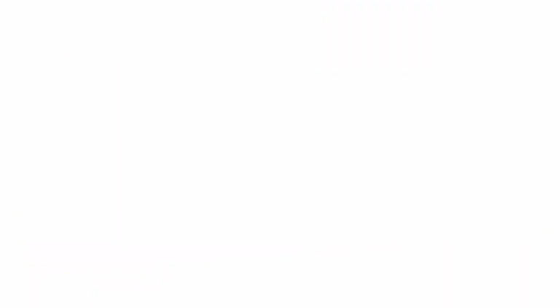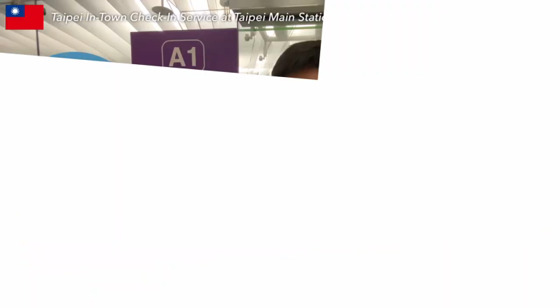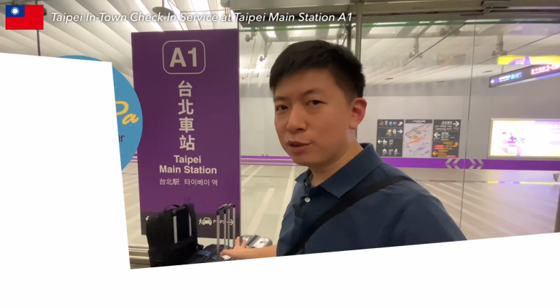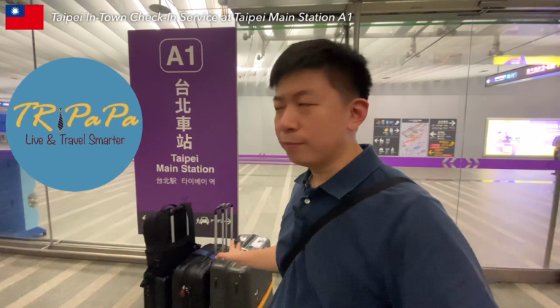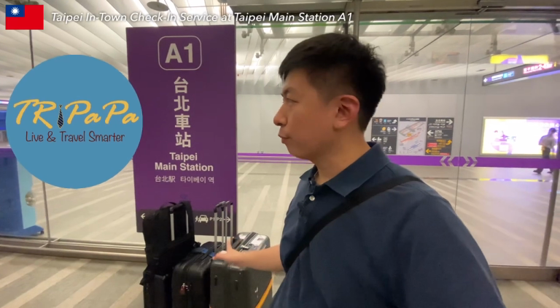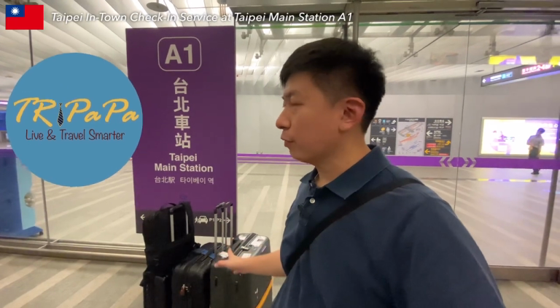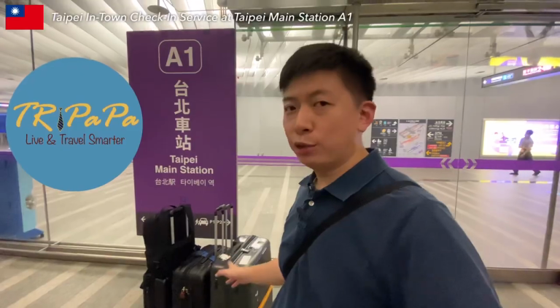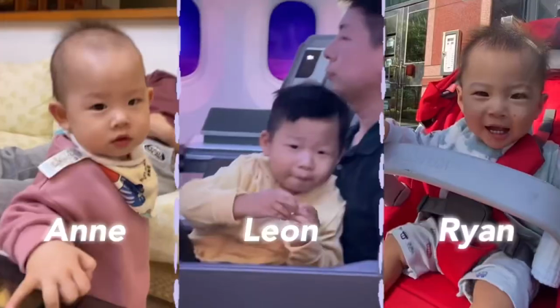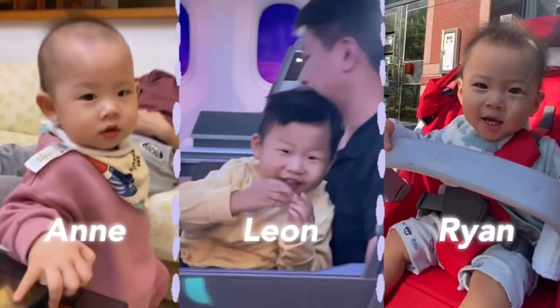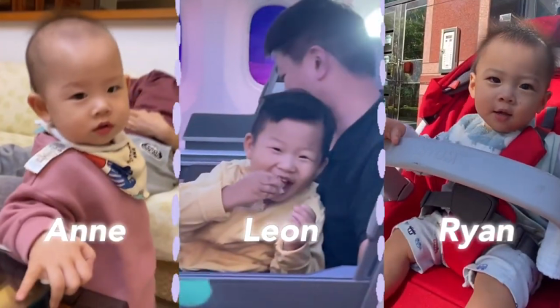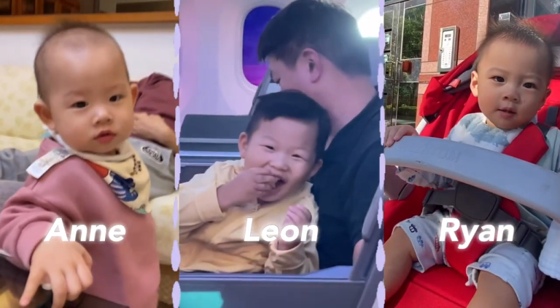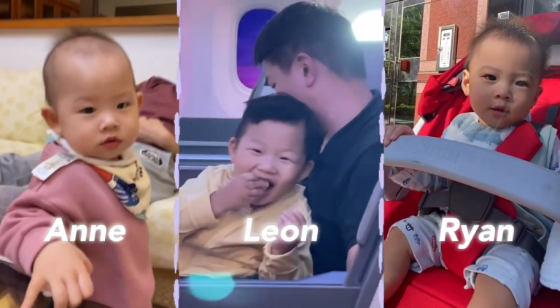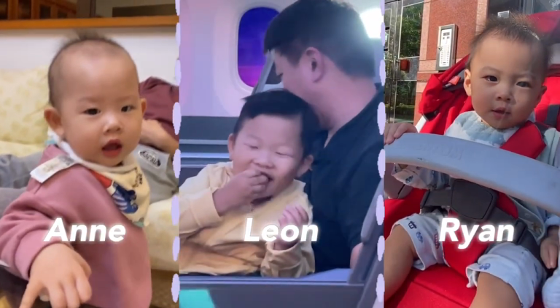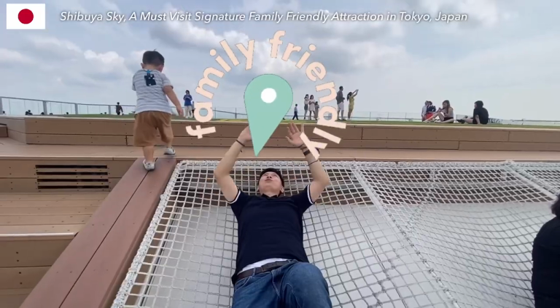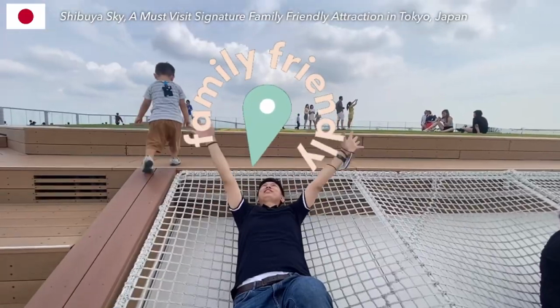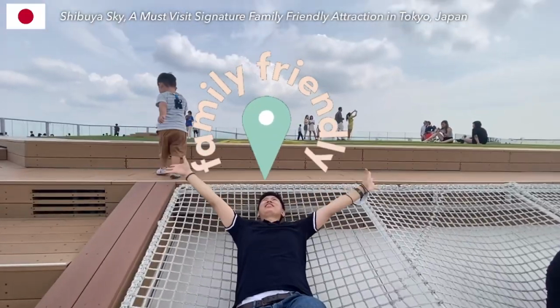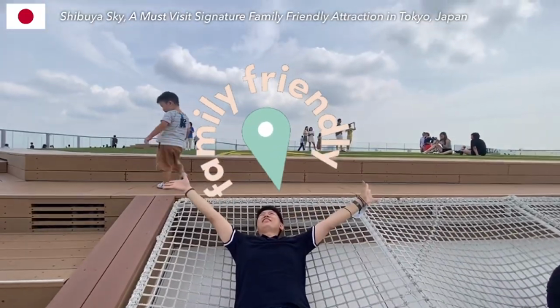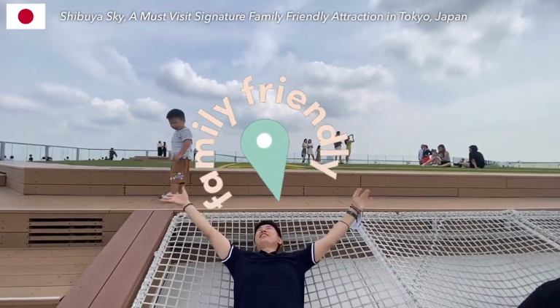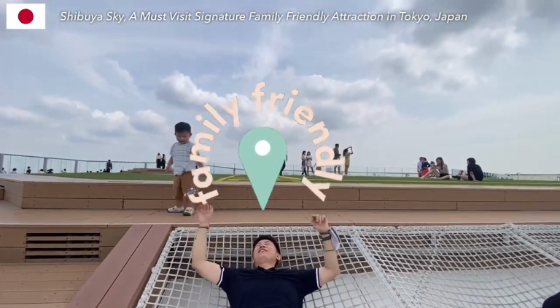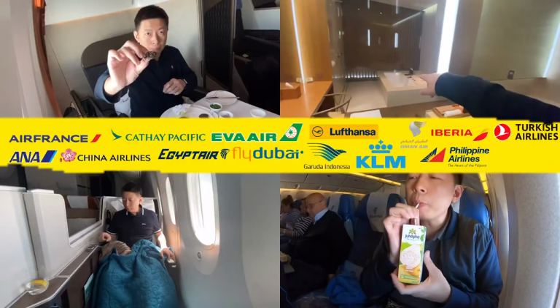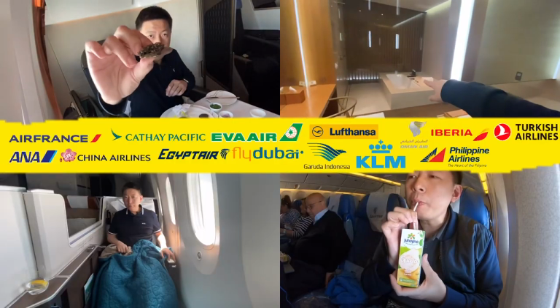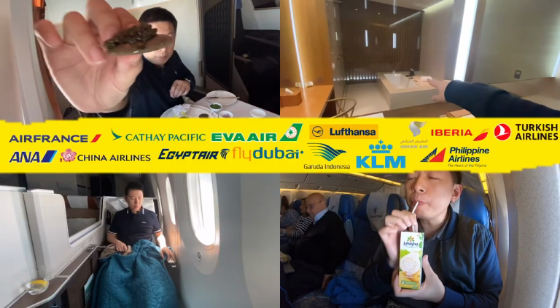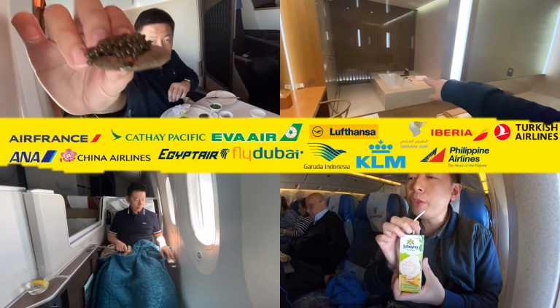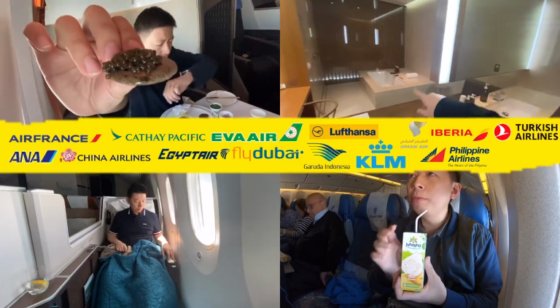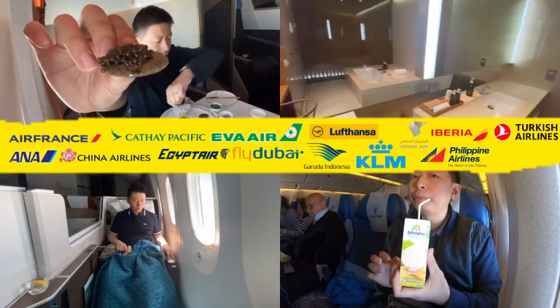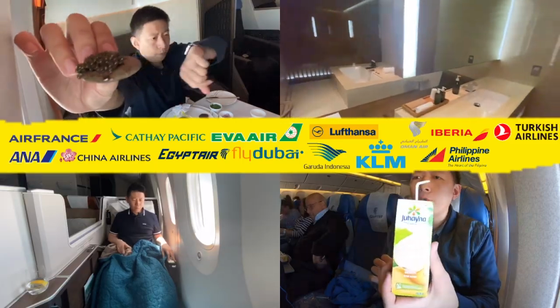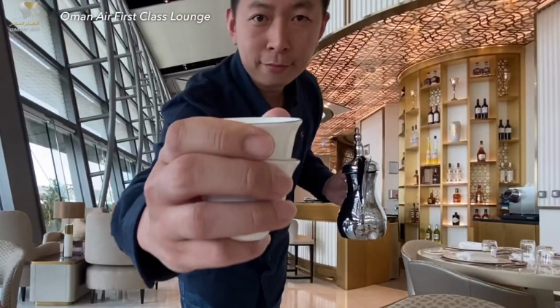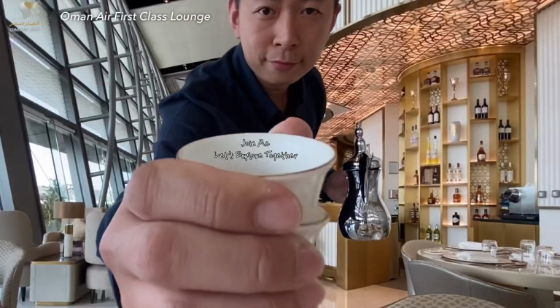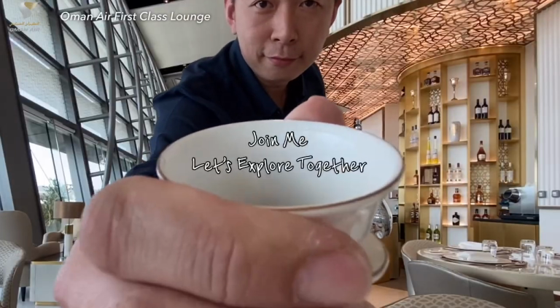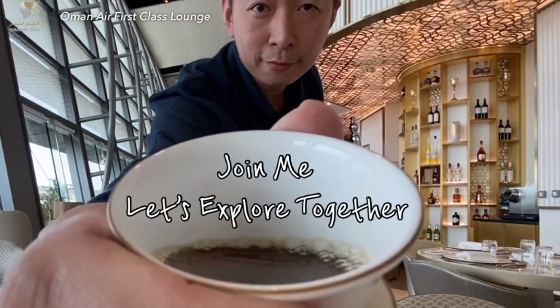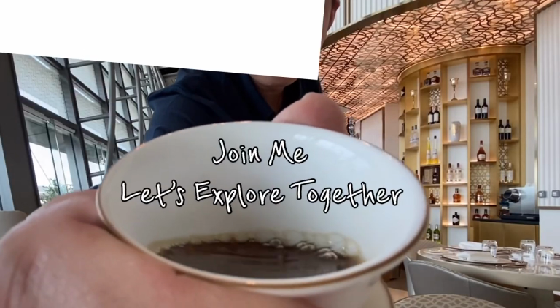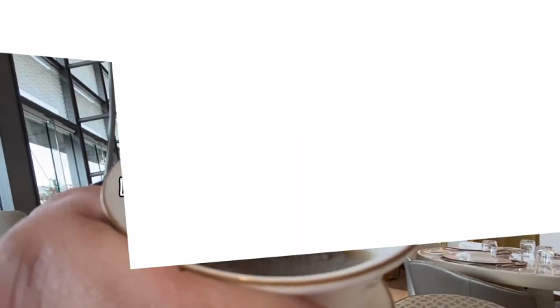Hi, I'm Tri Papa, a travel enthusiast and proud father of three. Discover family-friendly spots and tips for making the most of your travels. Join me, let's explore together!